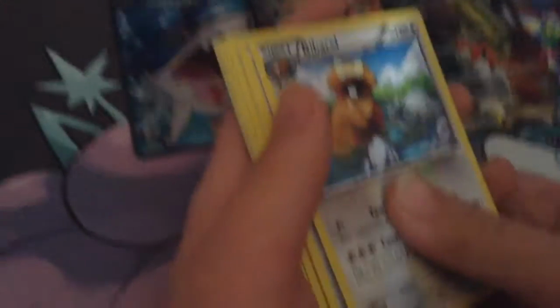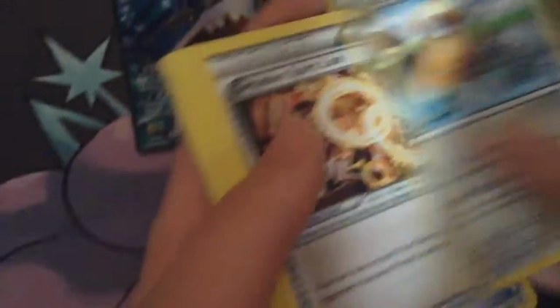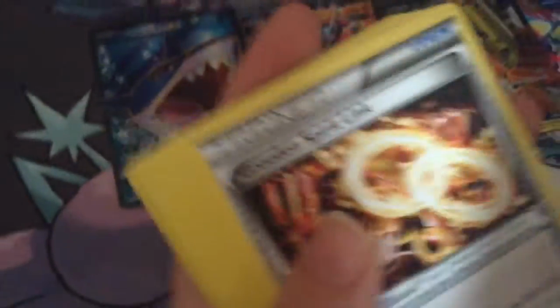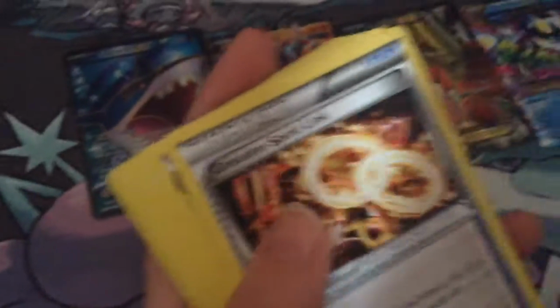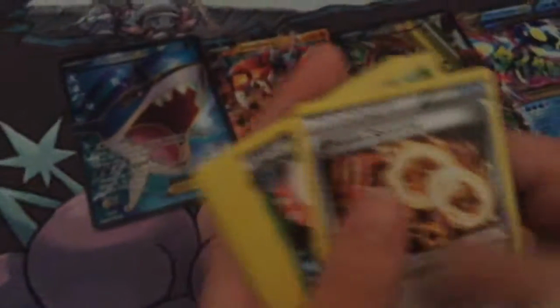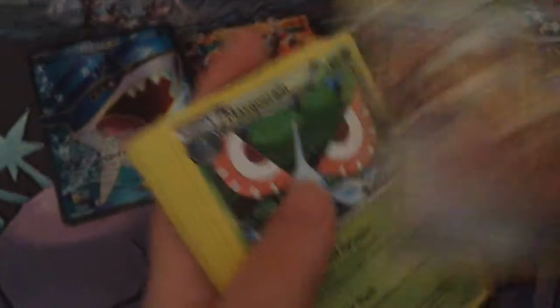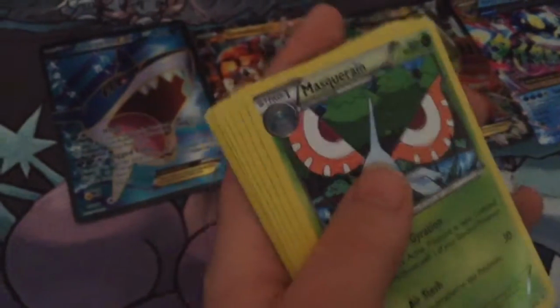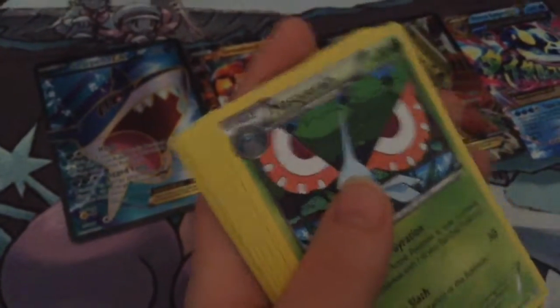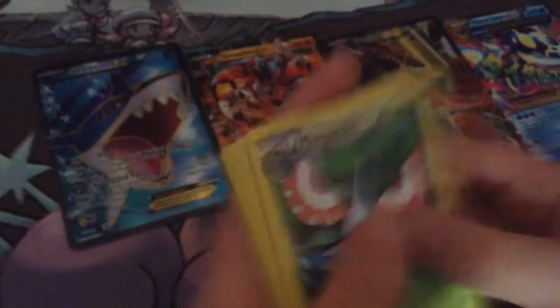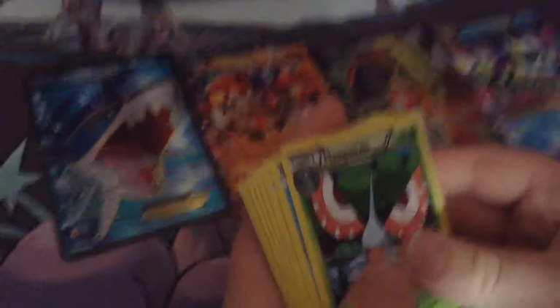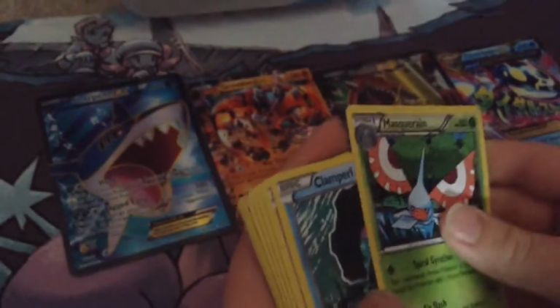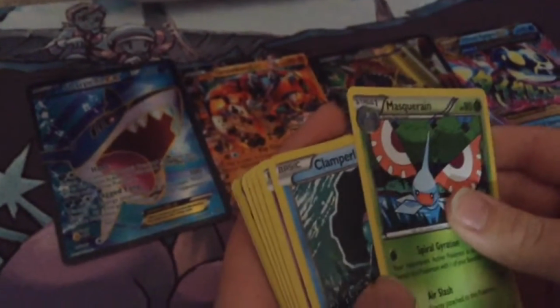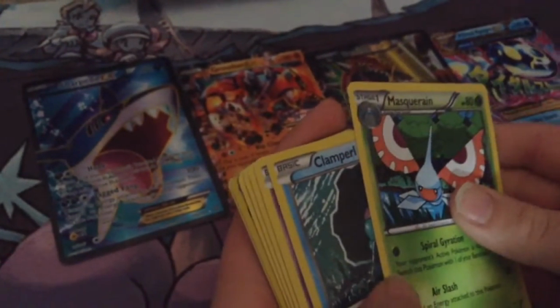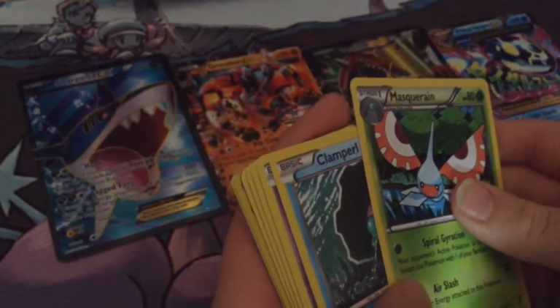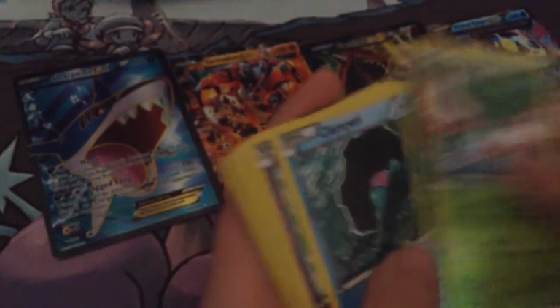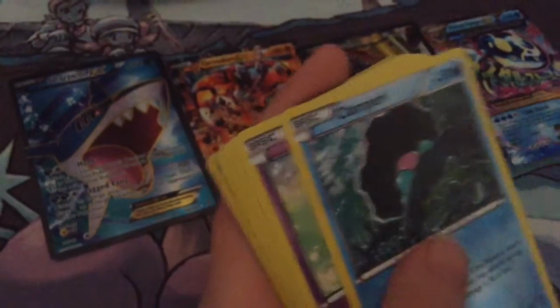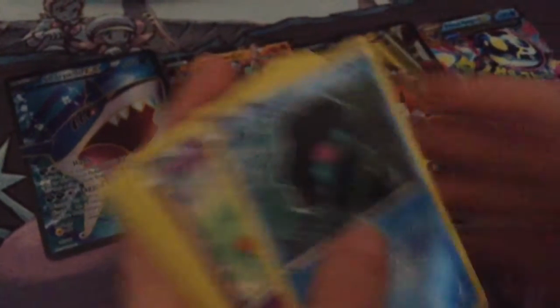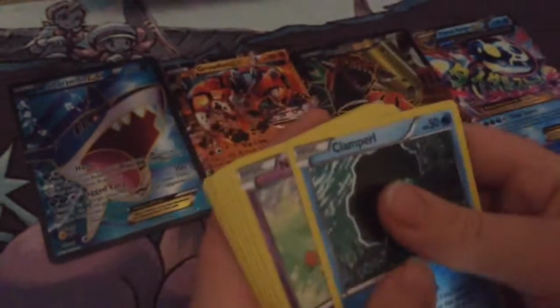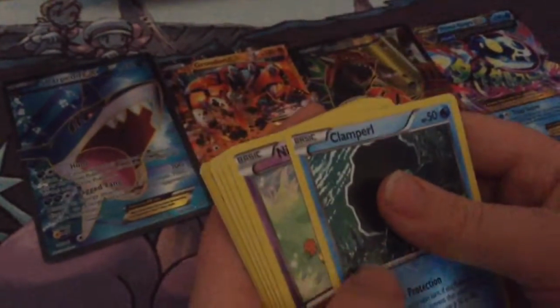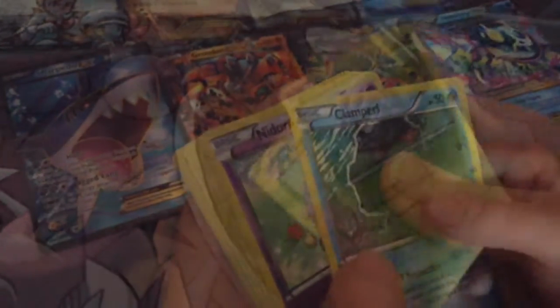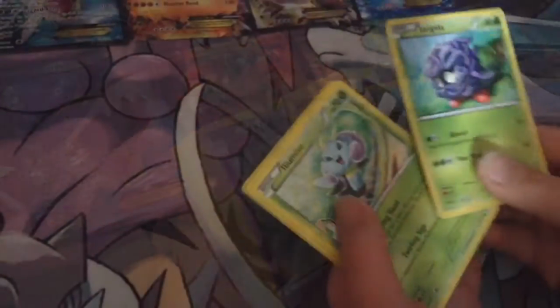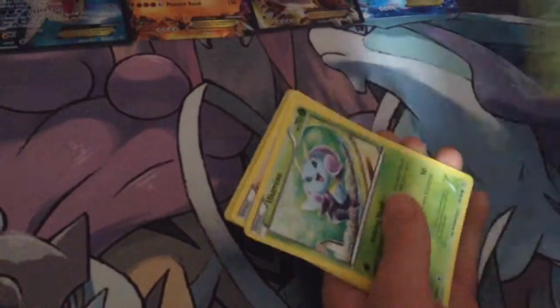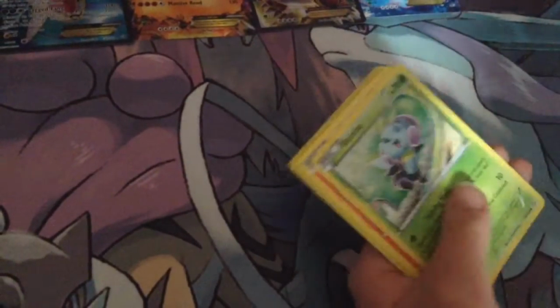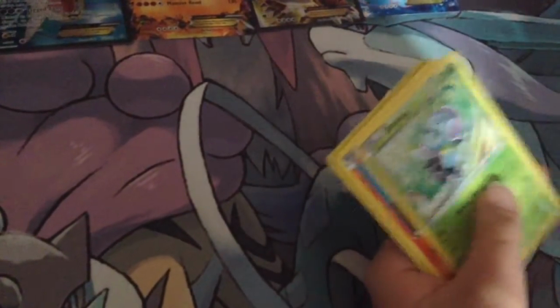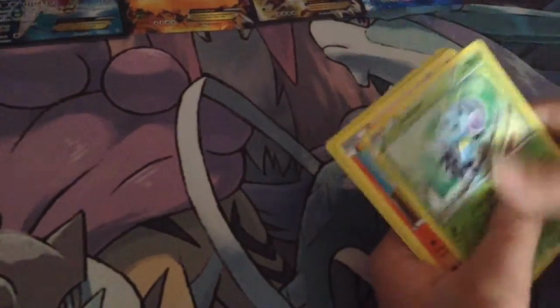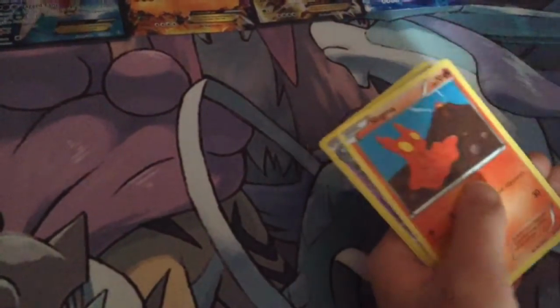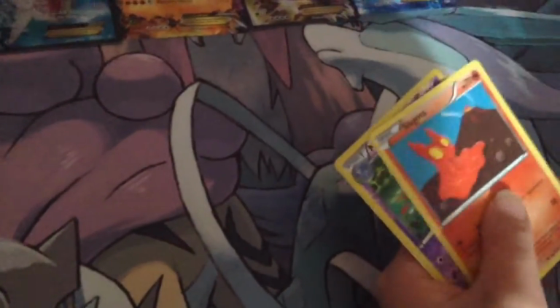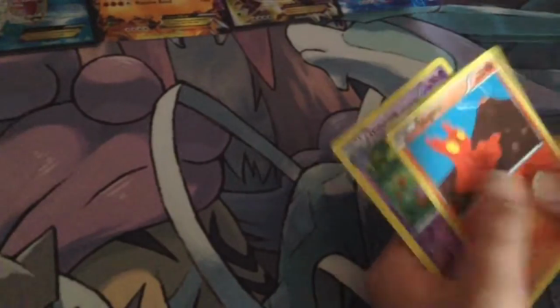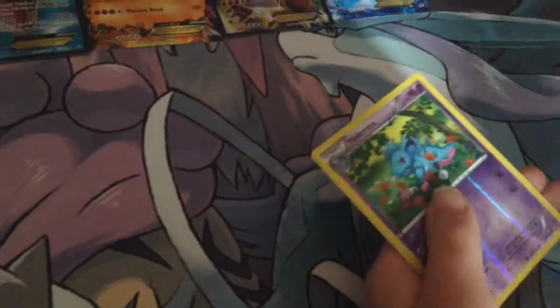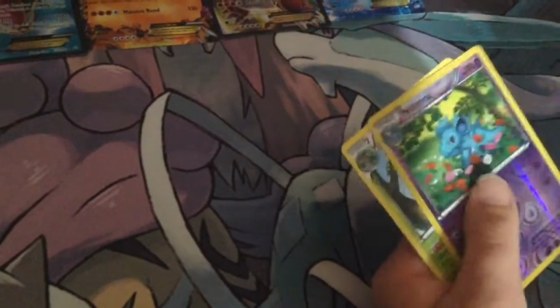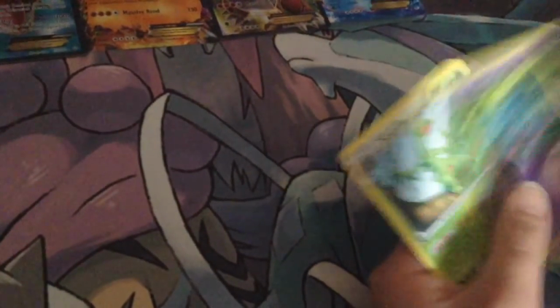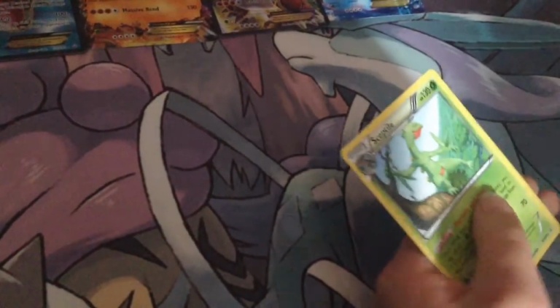So I got a Beedrill, a Groudon Spirit Link, a Master Queen, a Tangela, a Loomis, a Slugma, and a Nita...